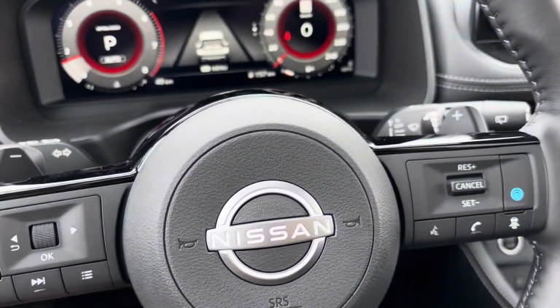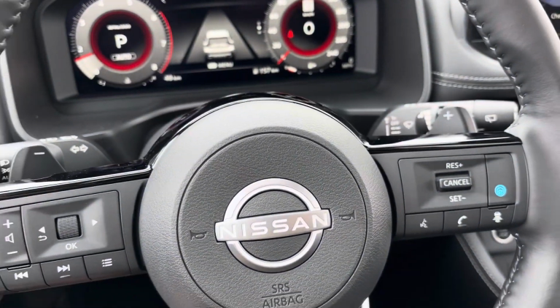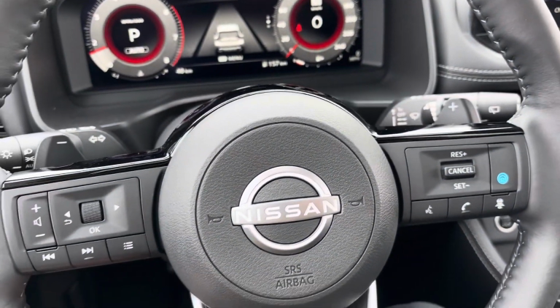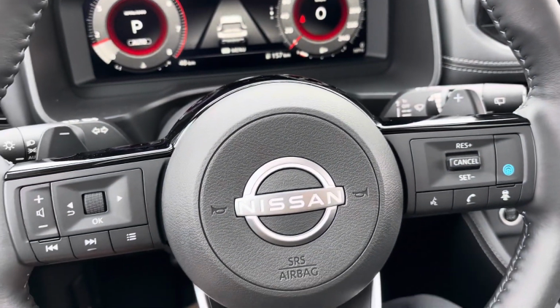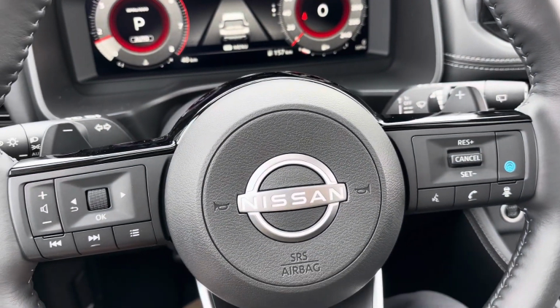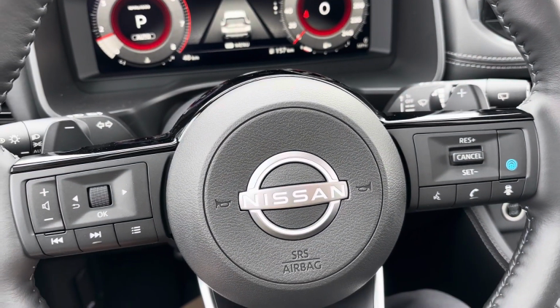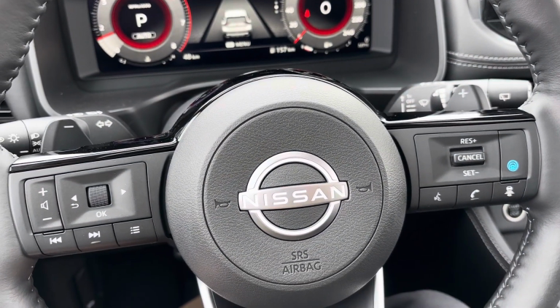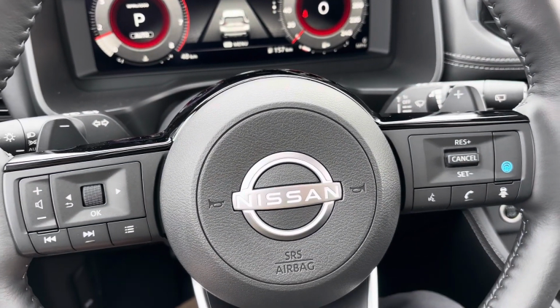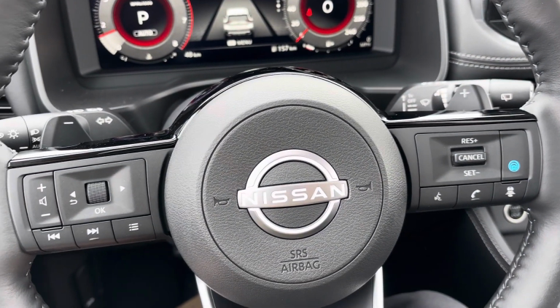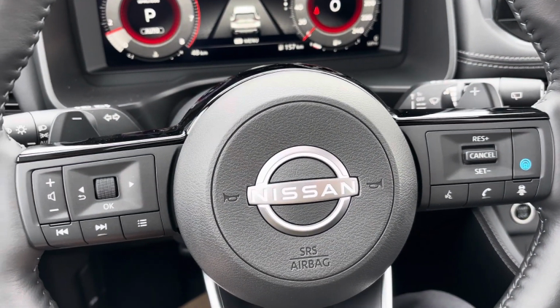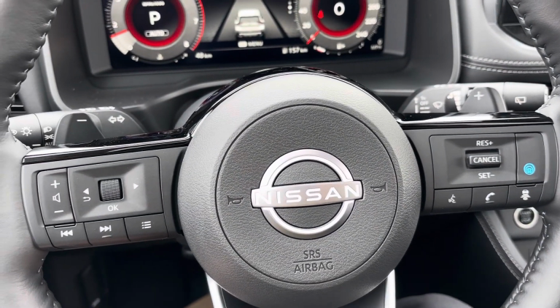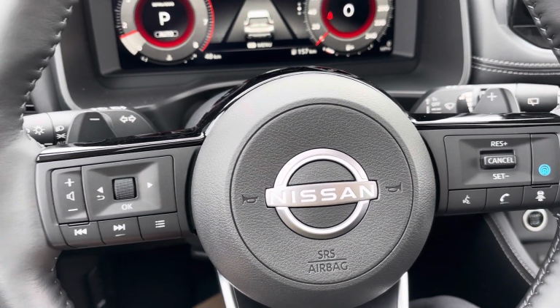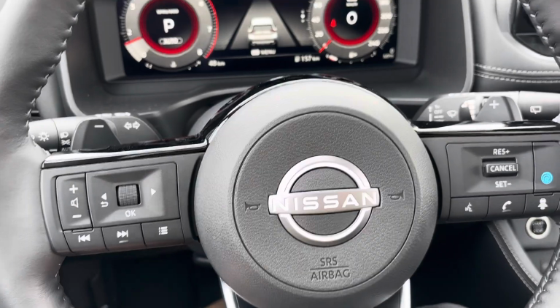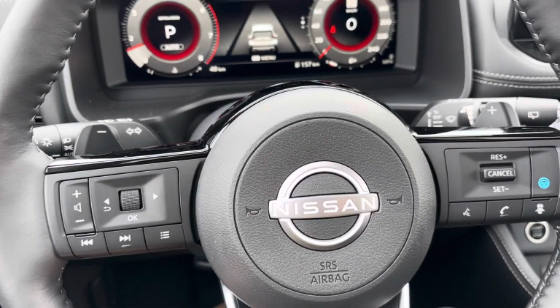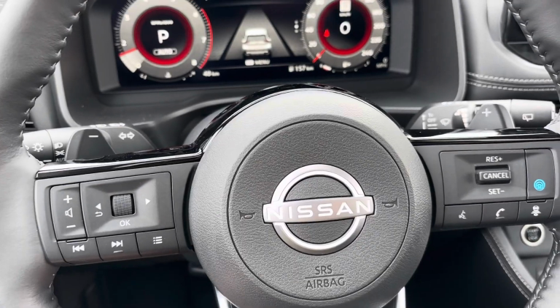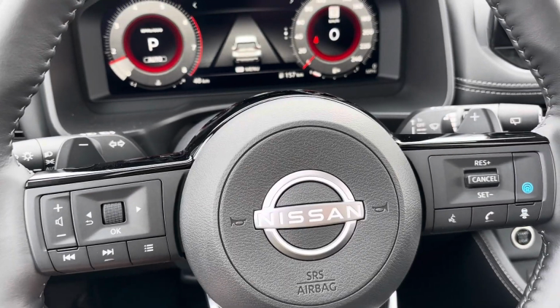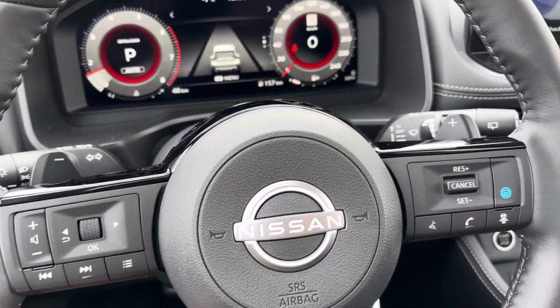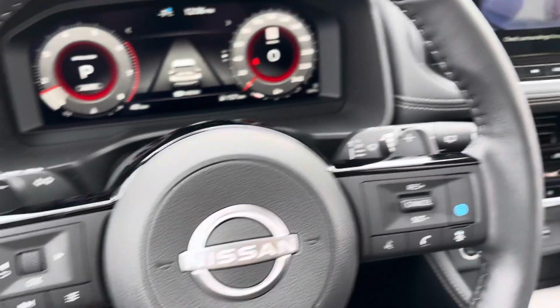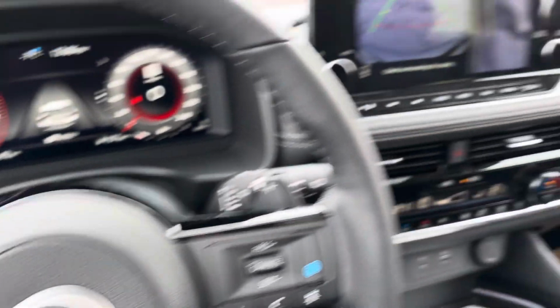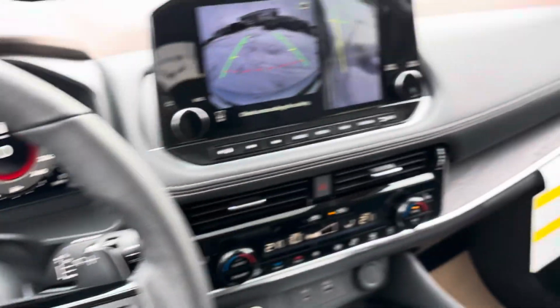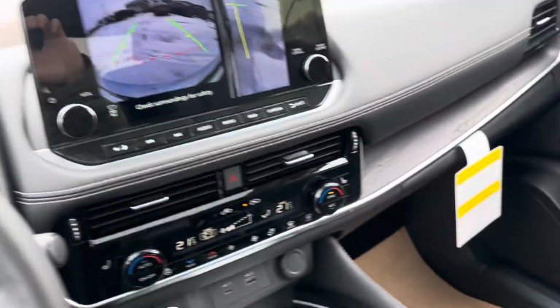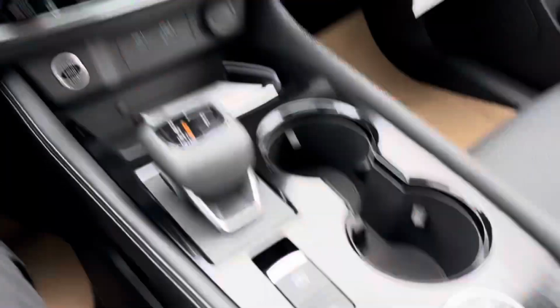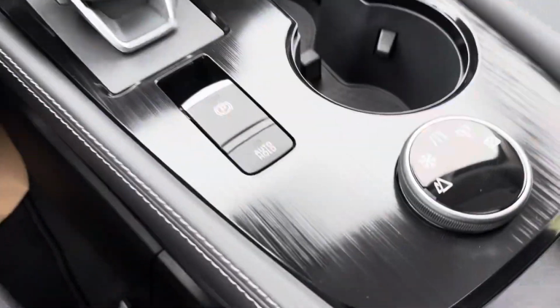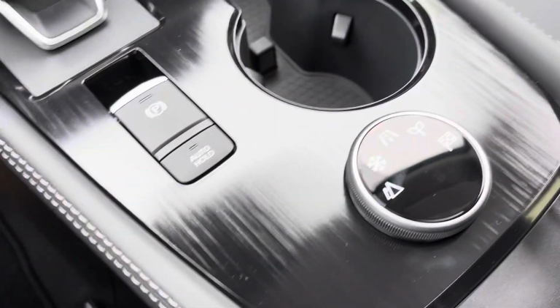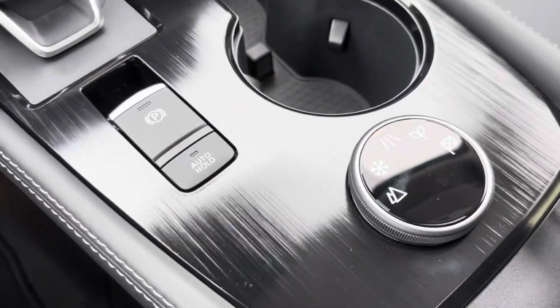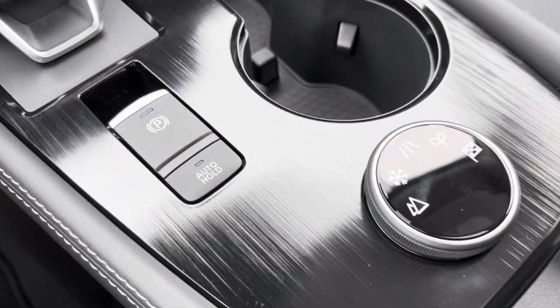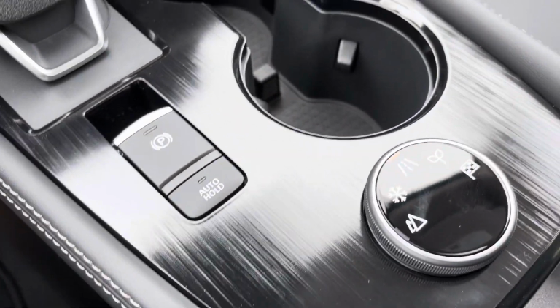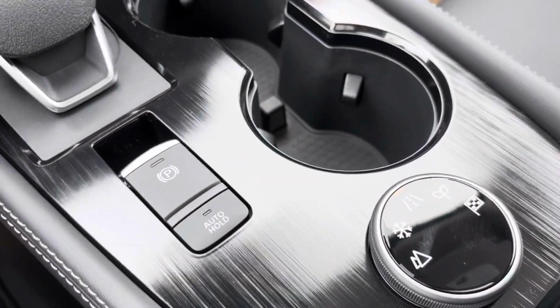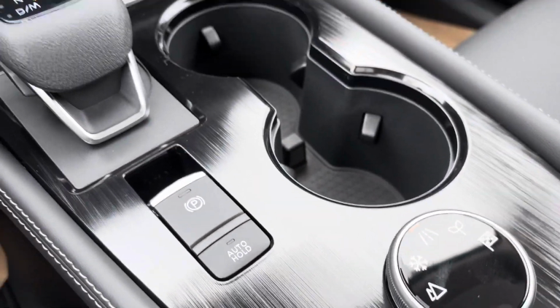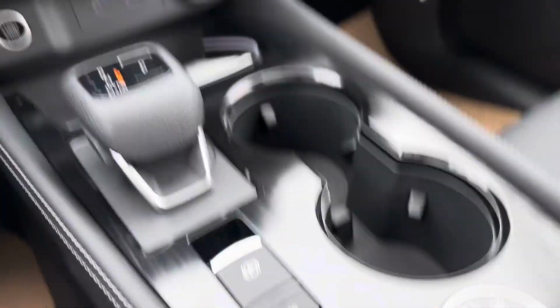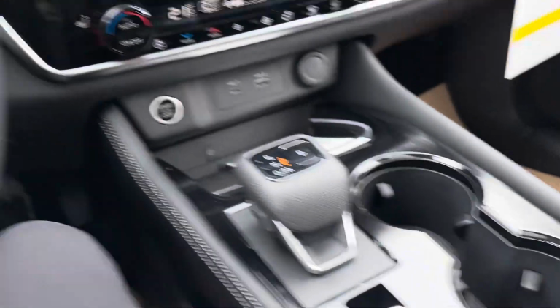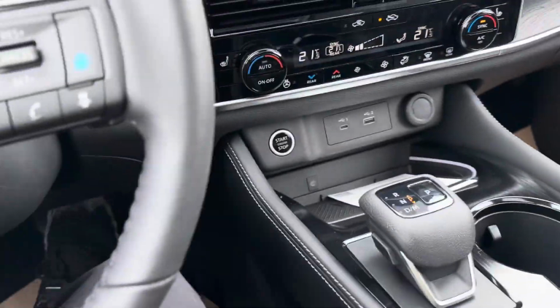With Nissan you do get ProPilot Assist as well with adaptive cruise control, and then you do get your different driving modes as well.